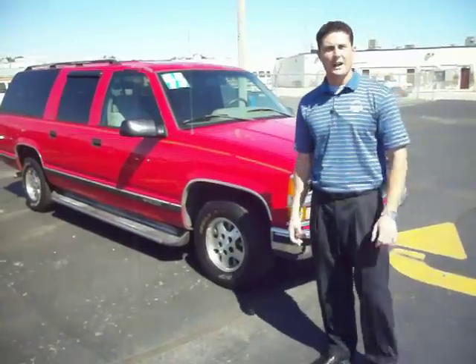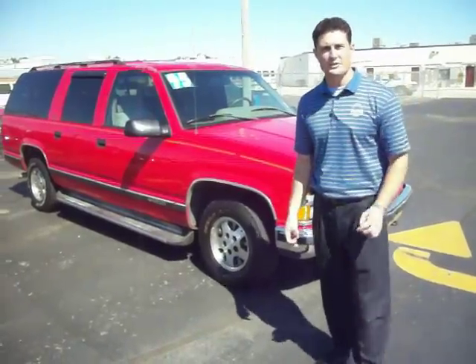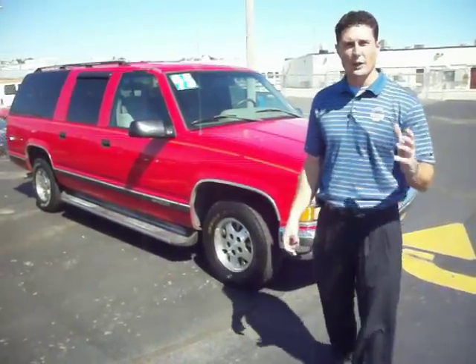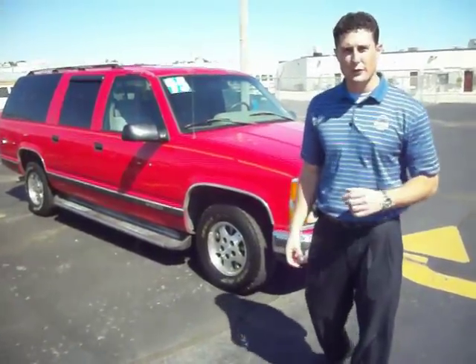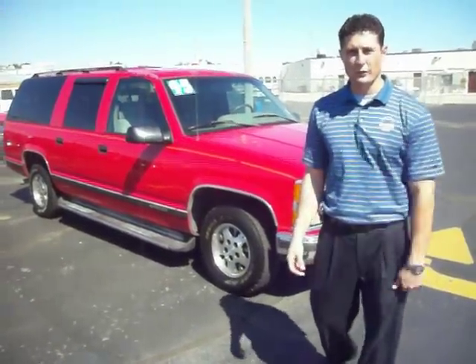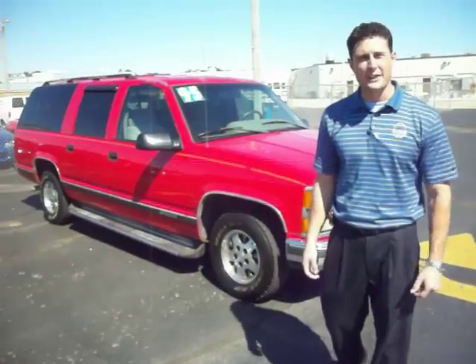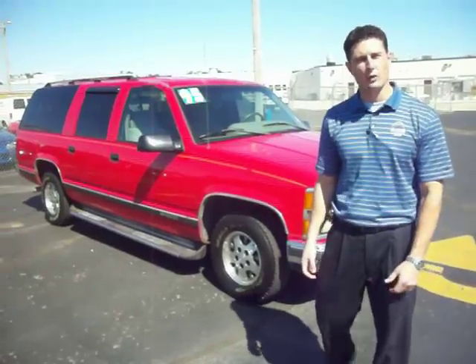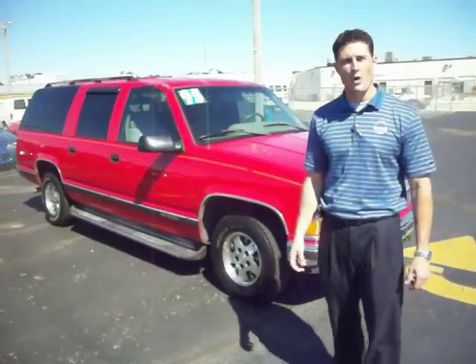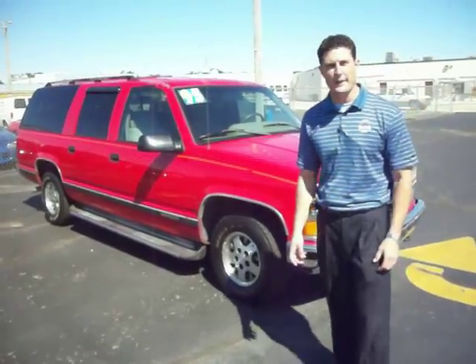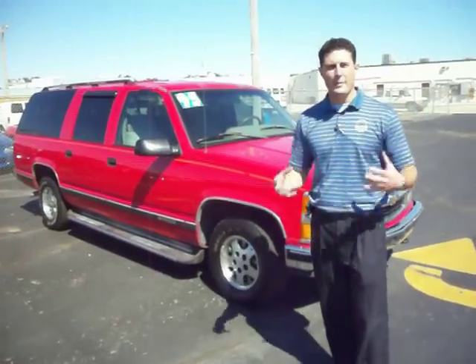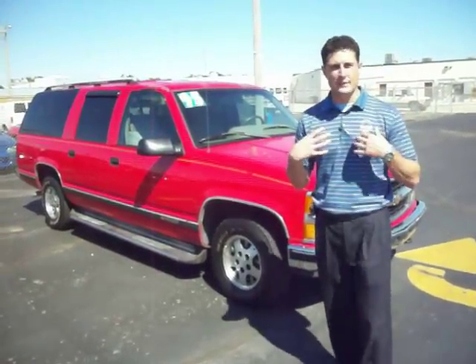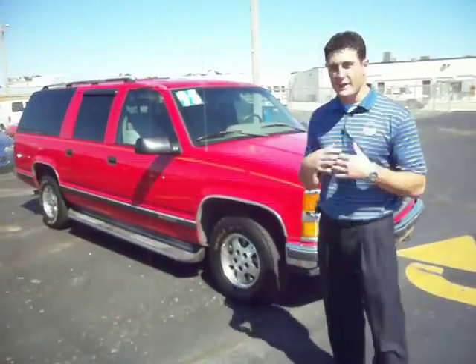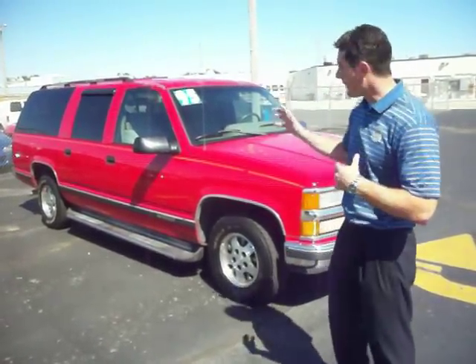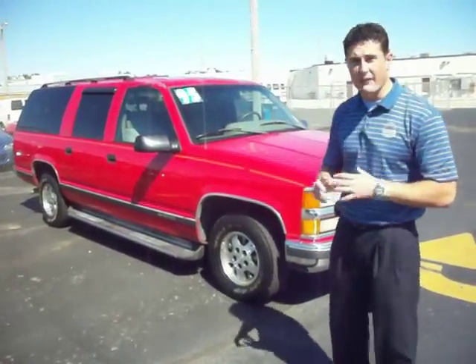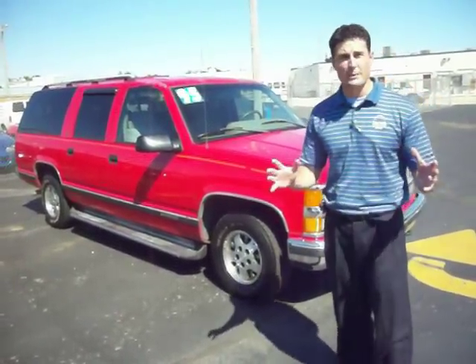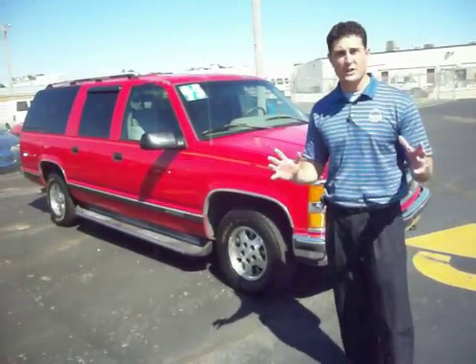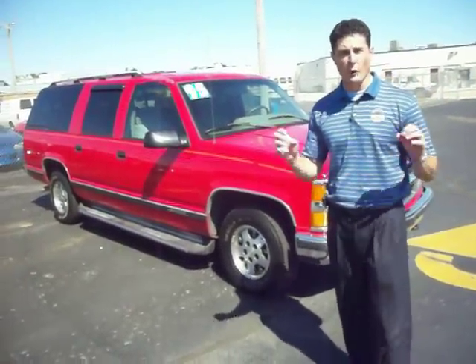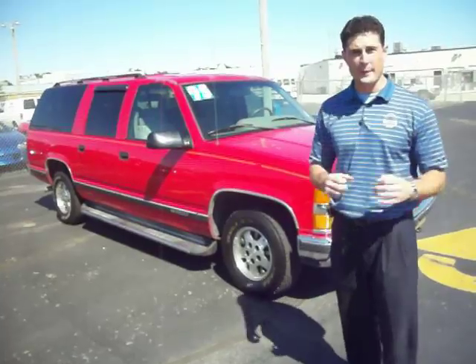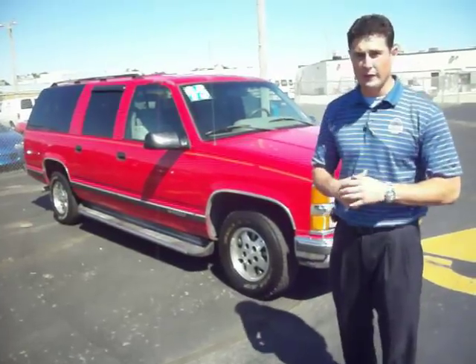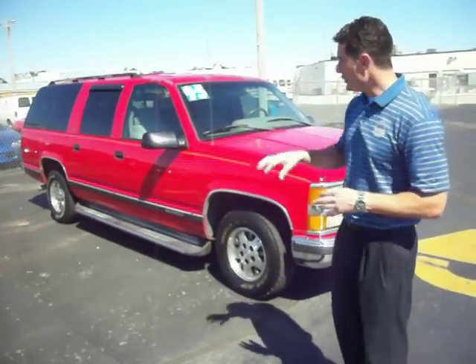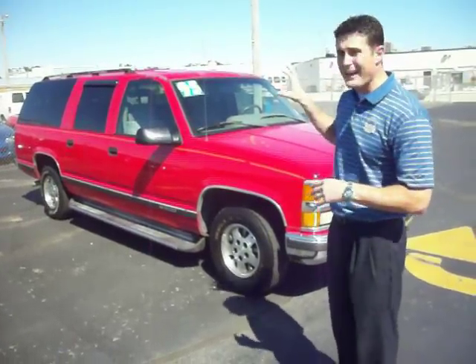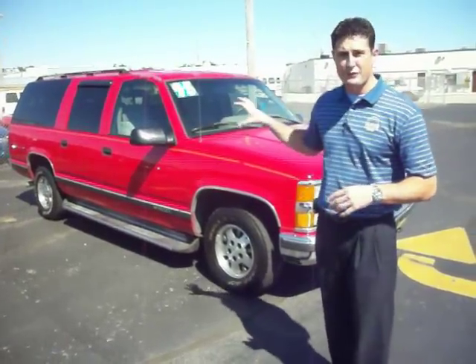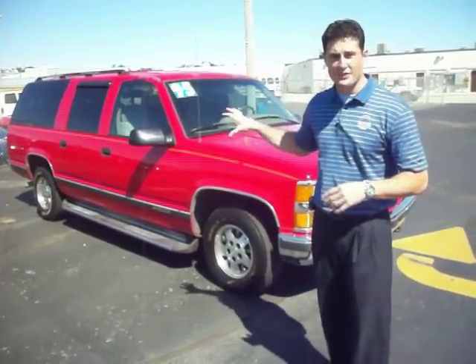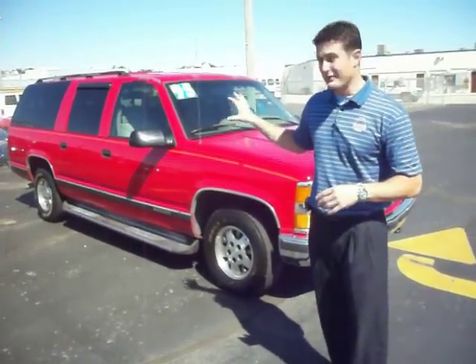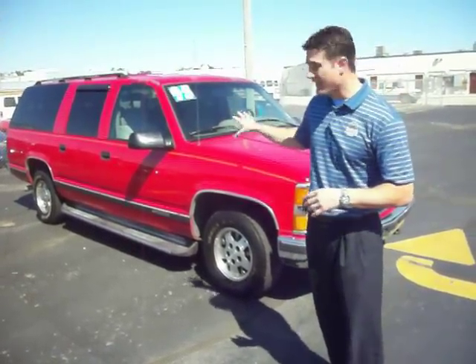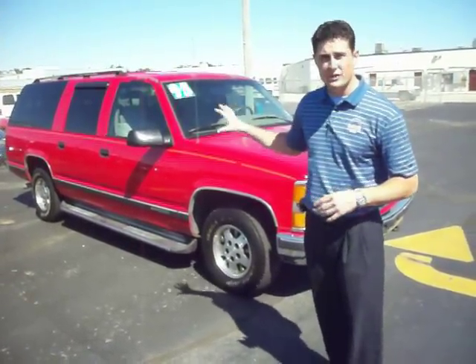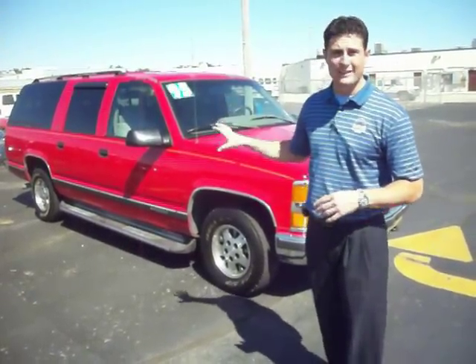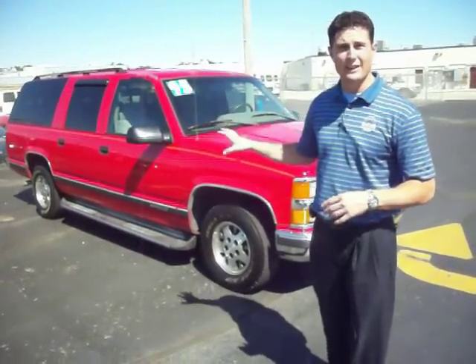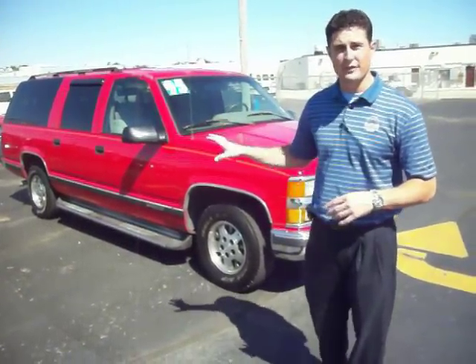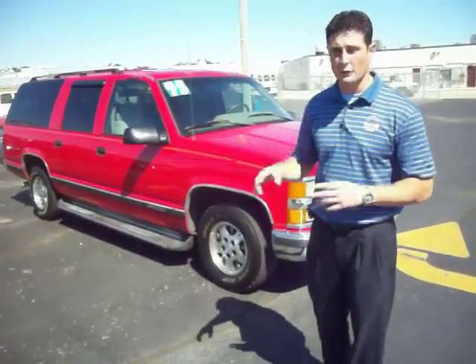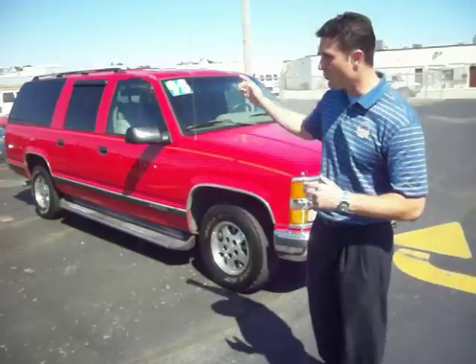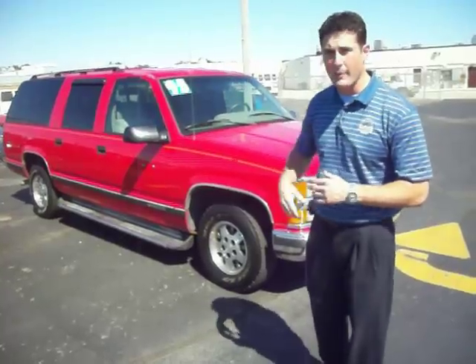Hi folks and thank you for watching our virtual tour right here at Gates Chevy World in Mishawaka, Indiana. My name is Steve Segretti and right behind me I have an excellent budget vehicle, or a great people mover rather. You can fit eight passengers in this 1995 Suburban. It's an LS1500 with a tow pack on the back.